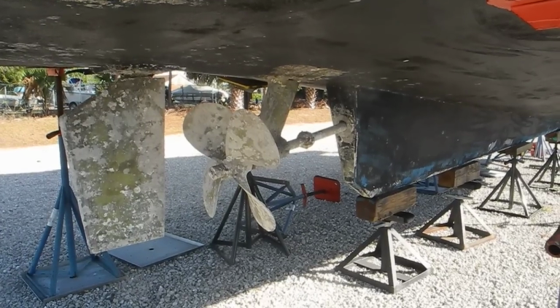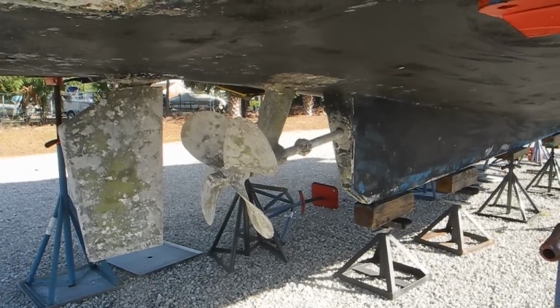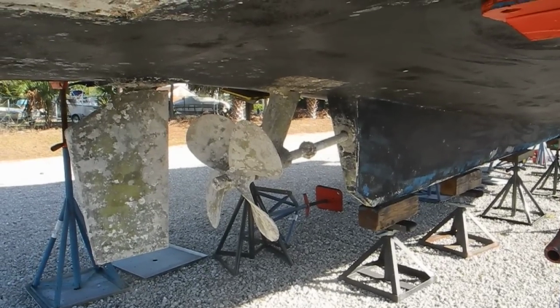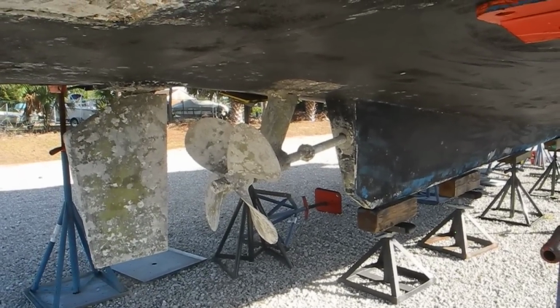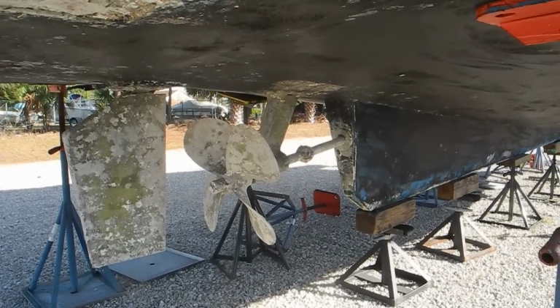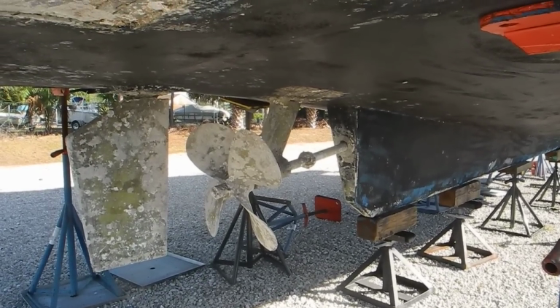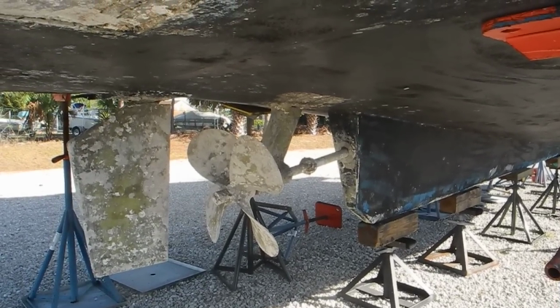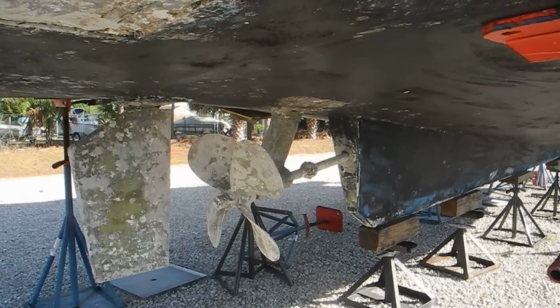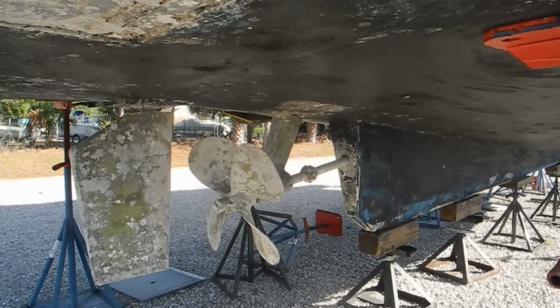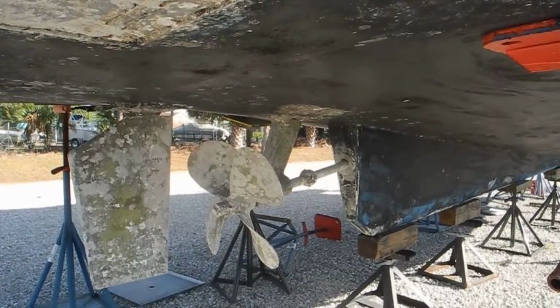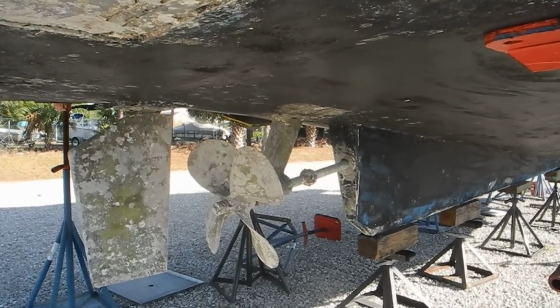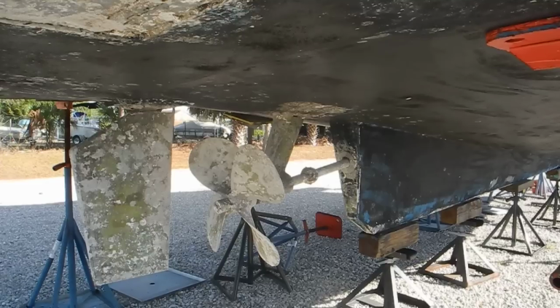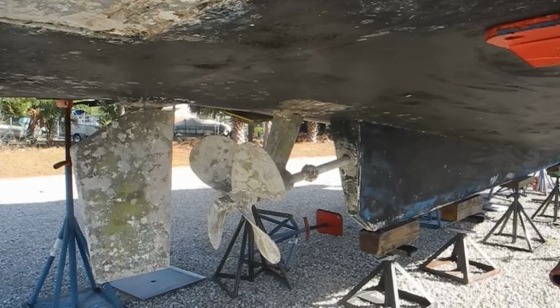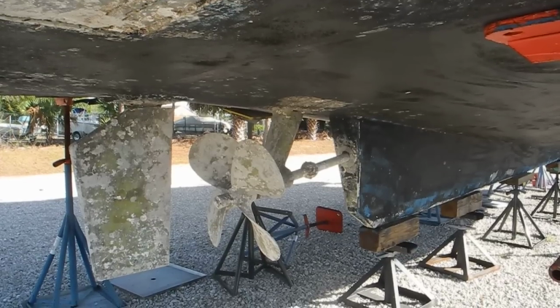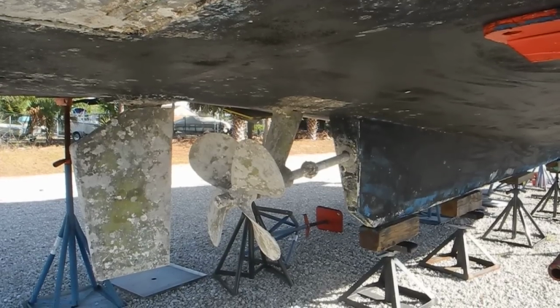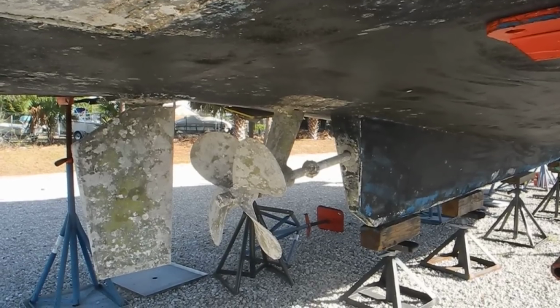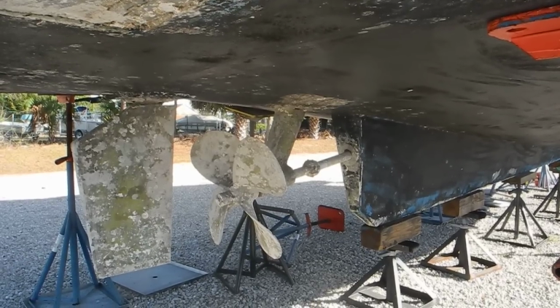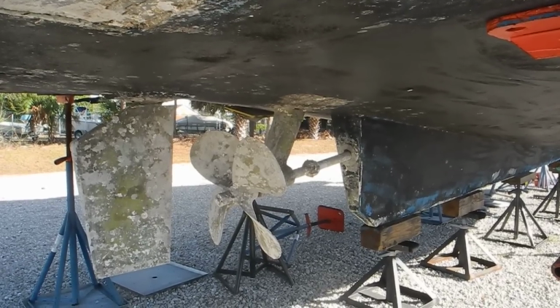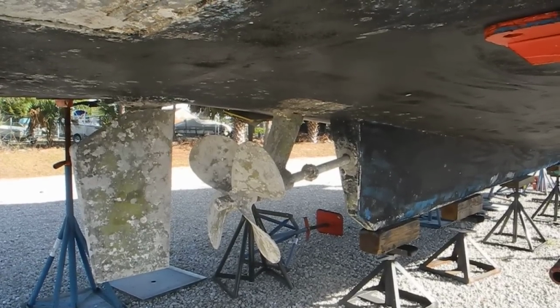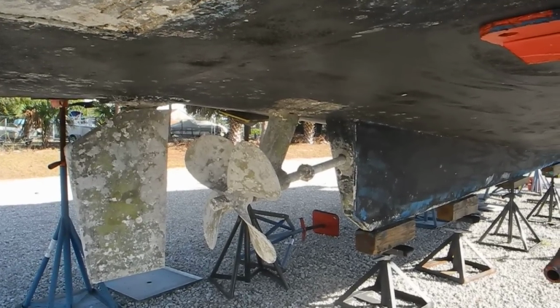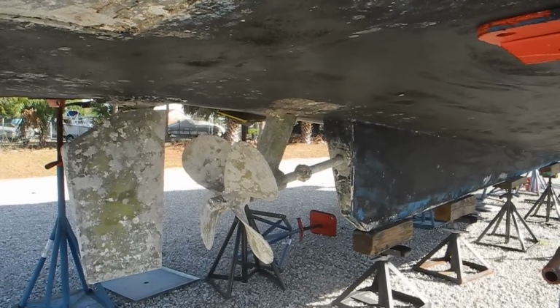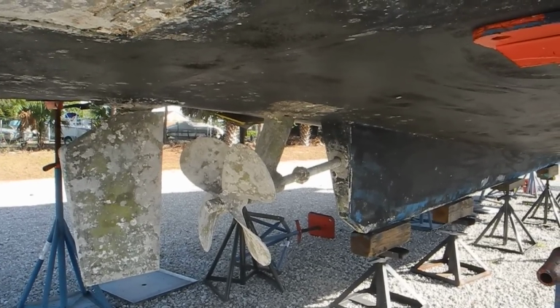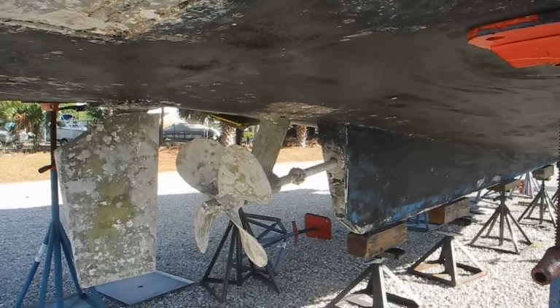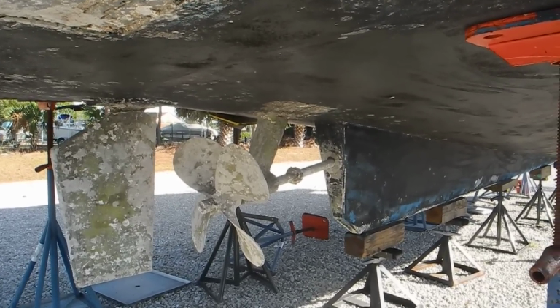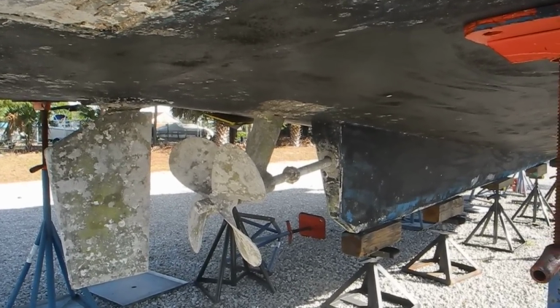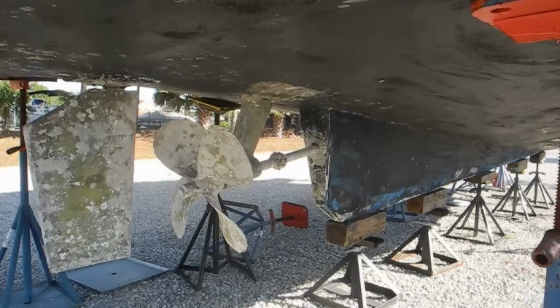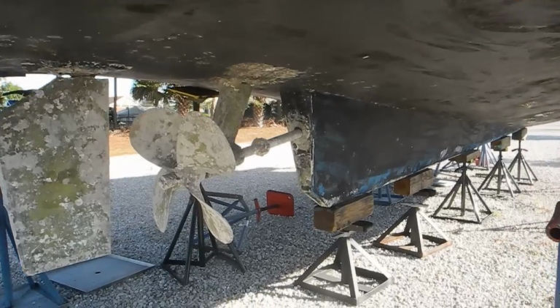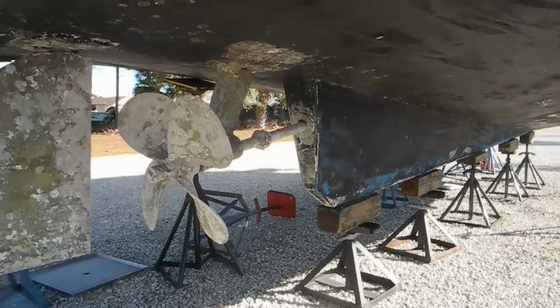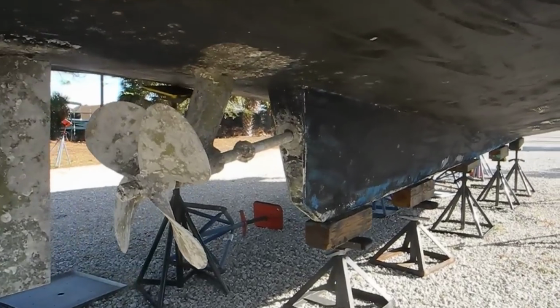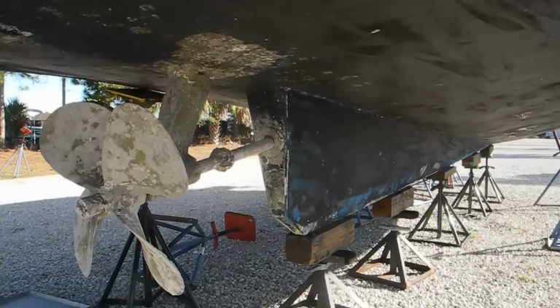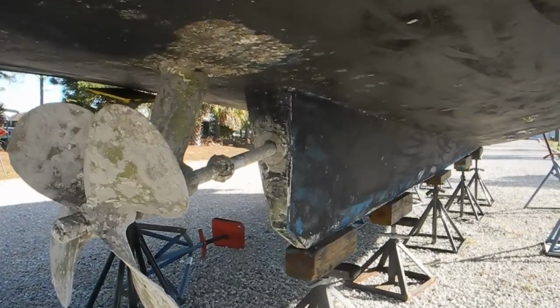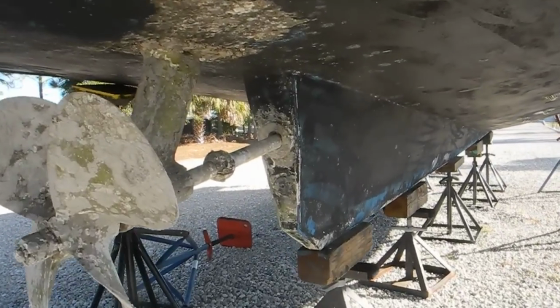If you're buying a boat and you're doing a haul out for the survey and sea trial, take a look at this rudder, propeller, strut, and more importantly look at the shaft going into the keel of the boat.